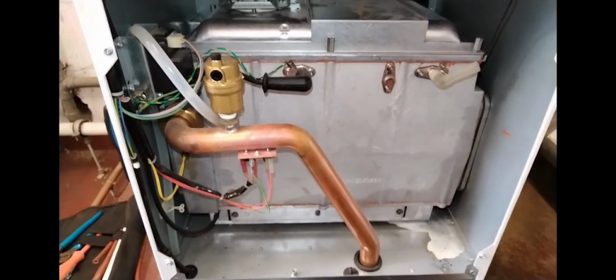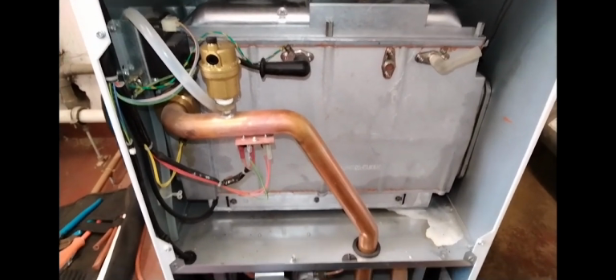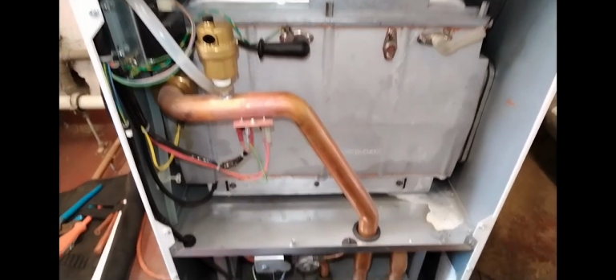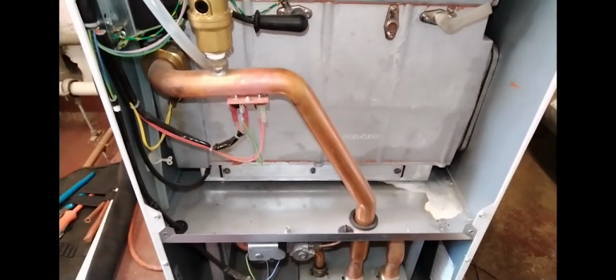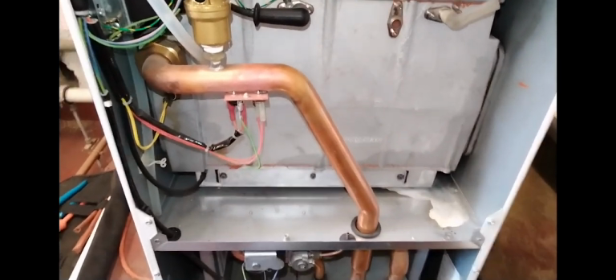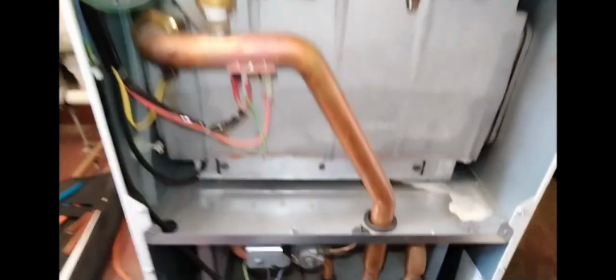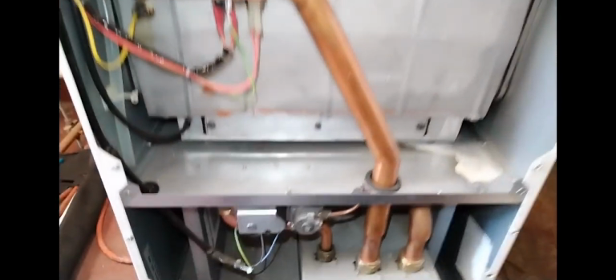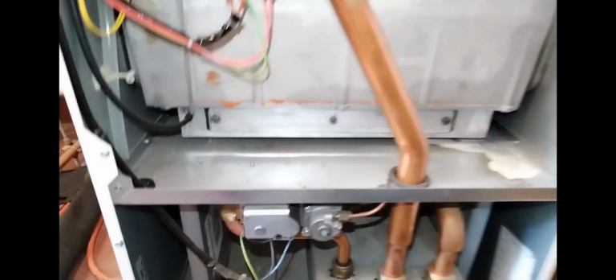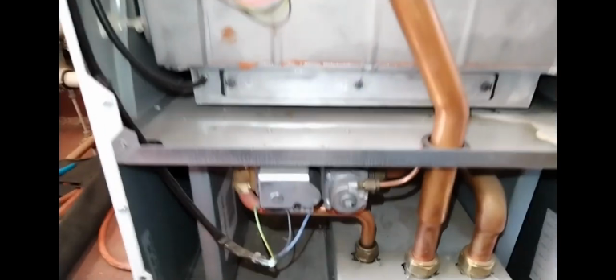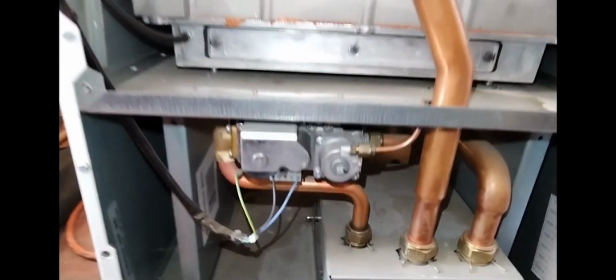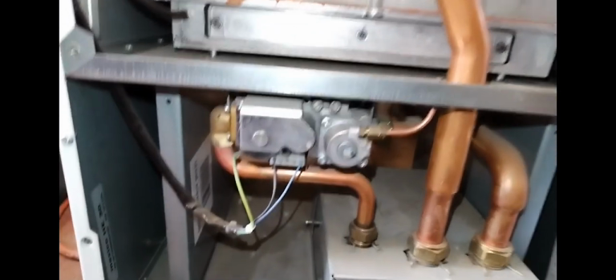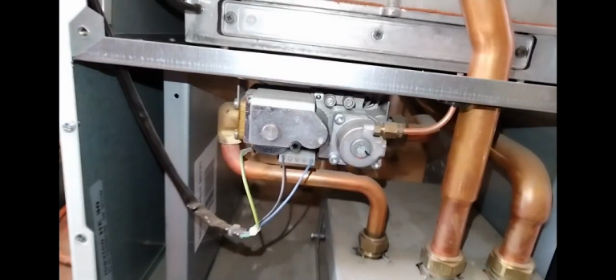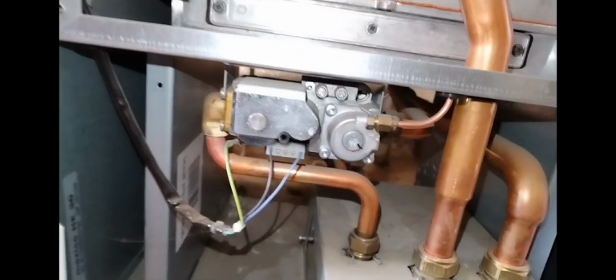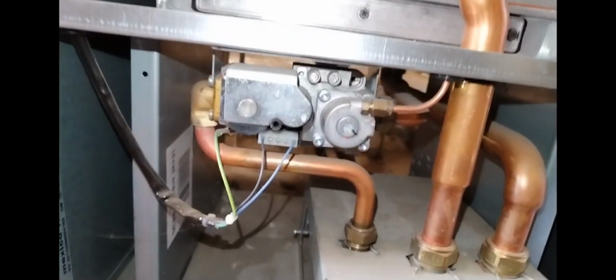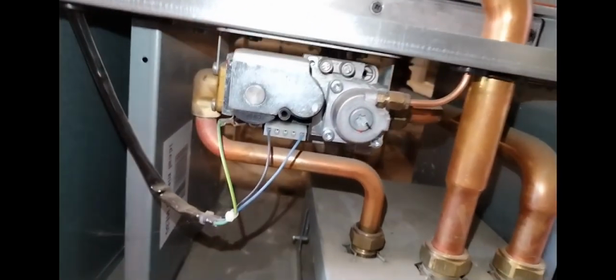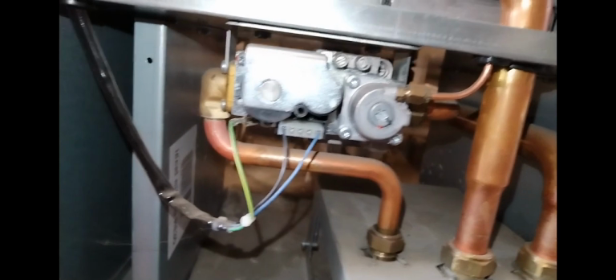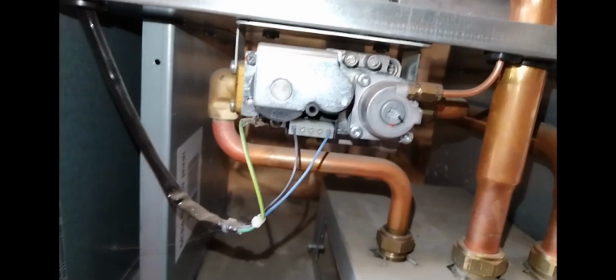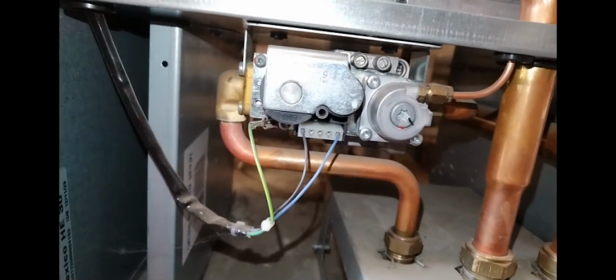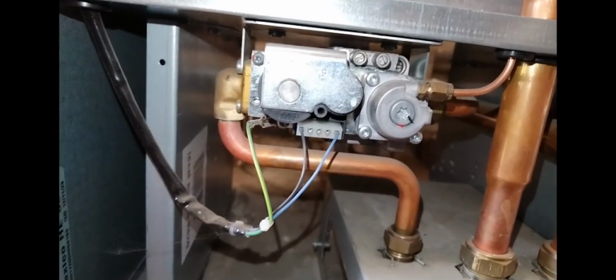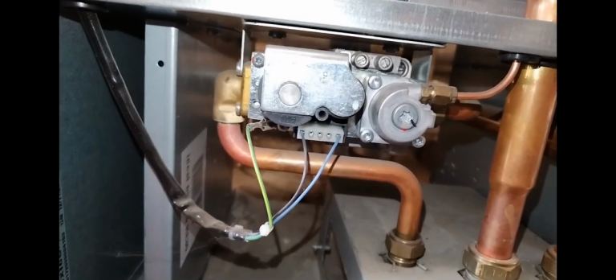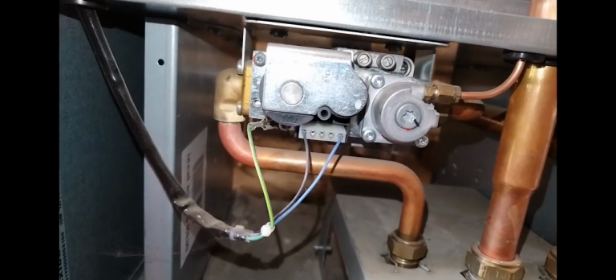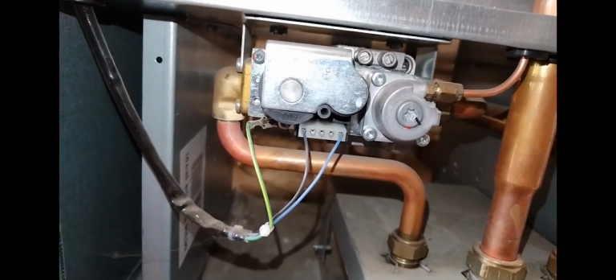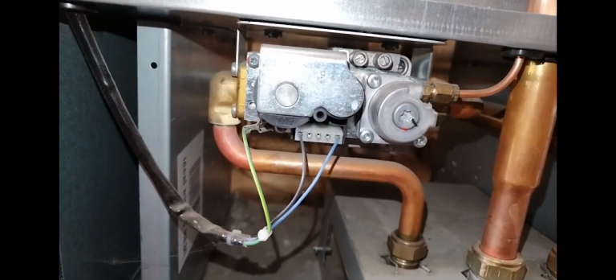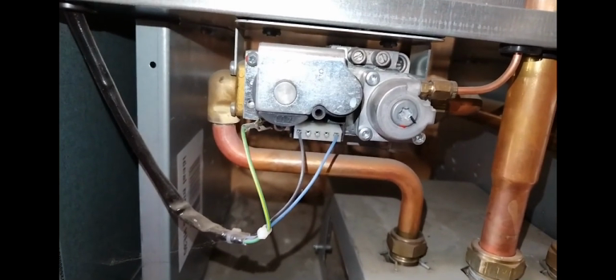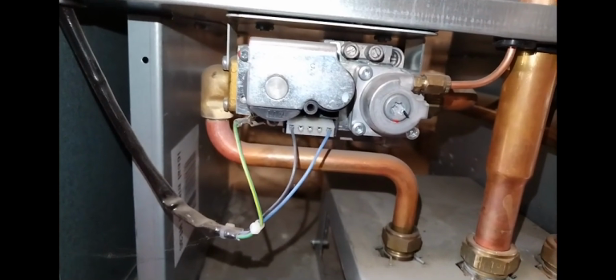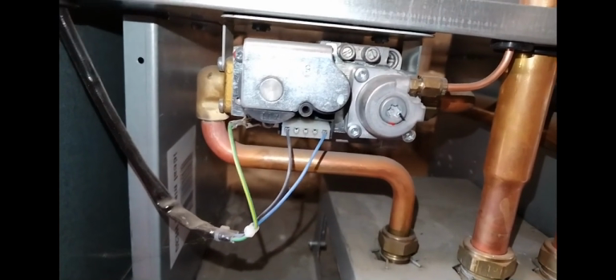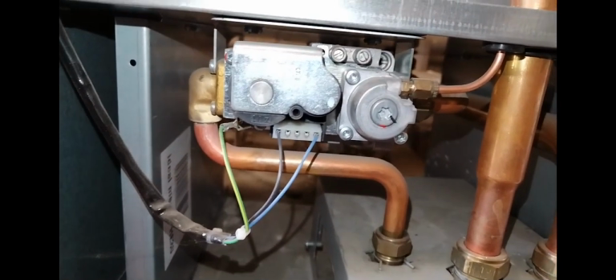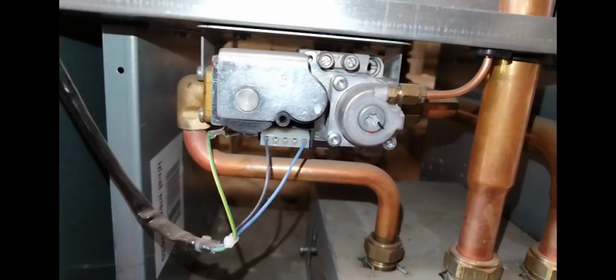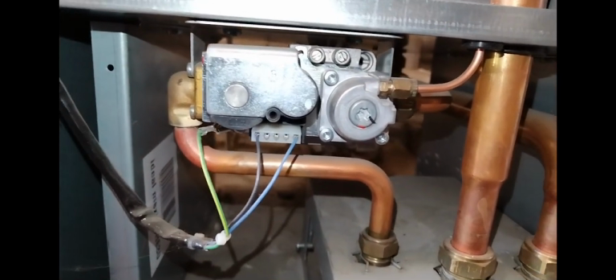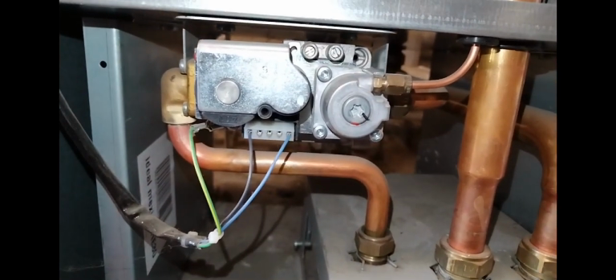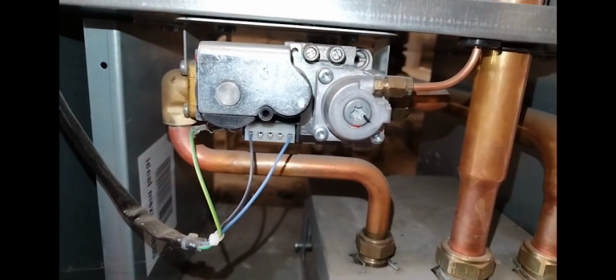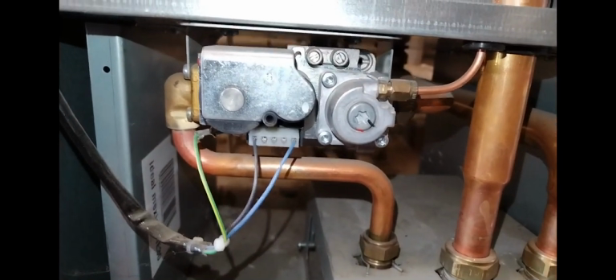Hi, welcome to the Commercial Gas Engineer channel. This is me carrying out some servicing on an Ideal Mexico HE.